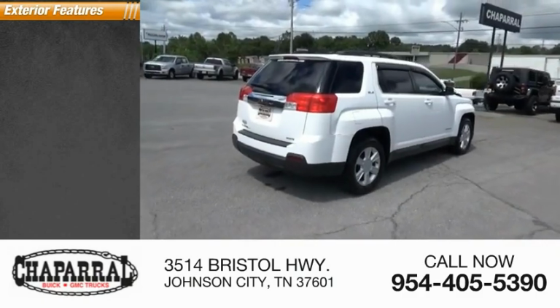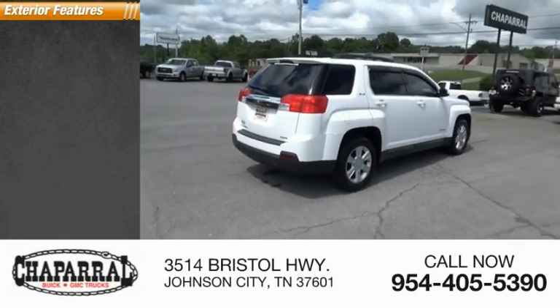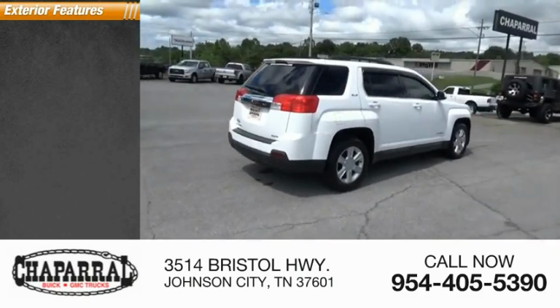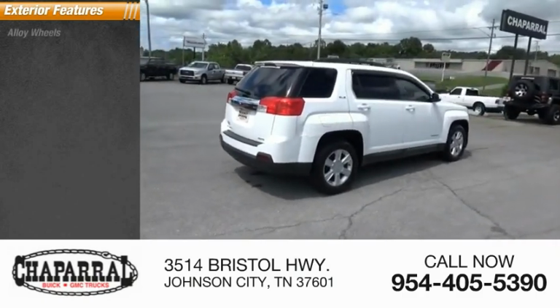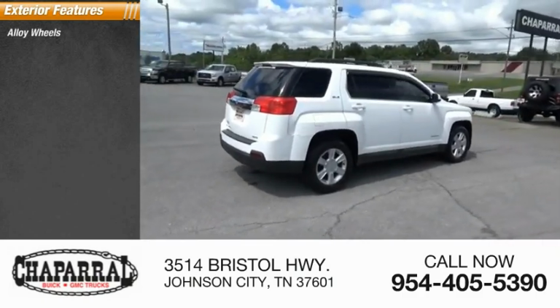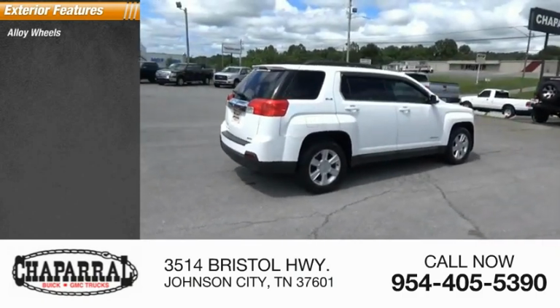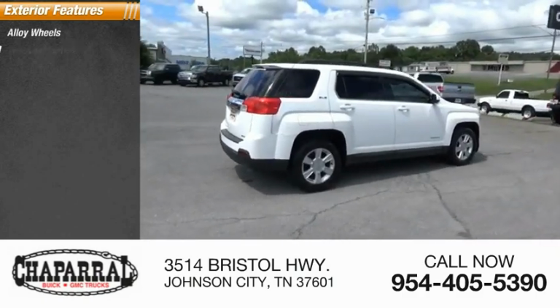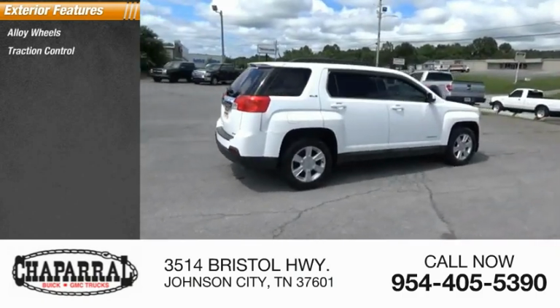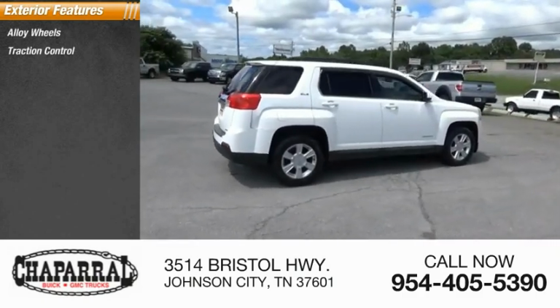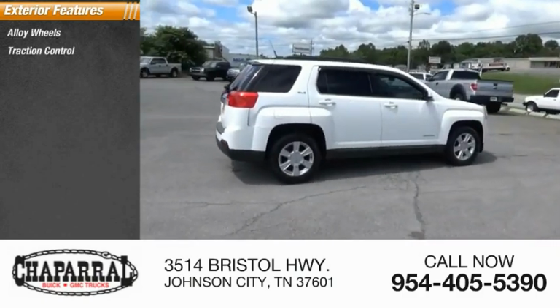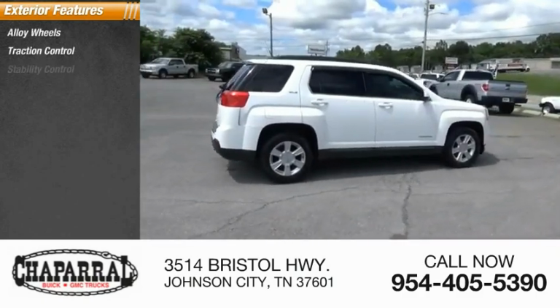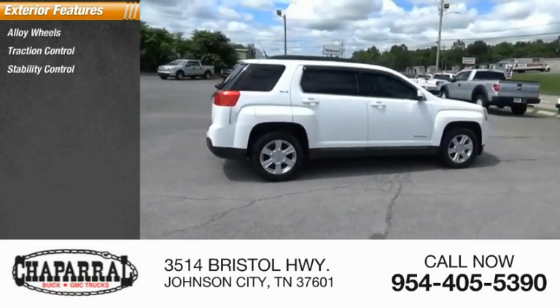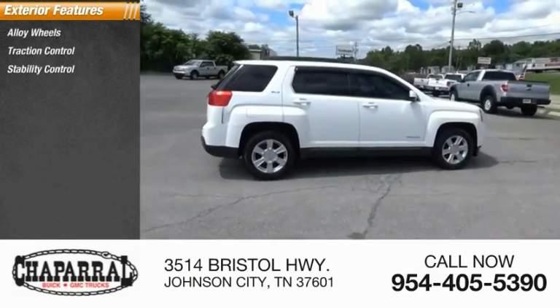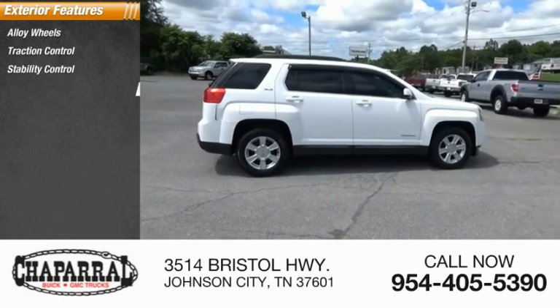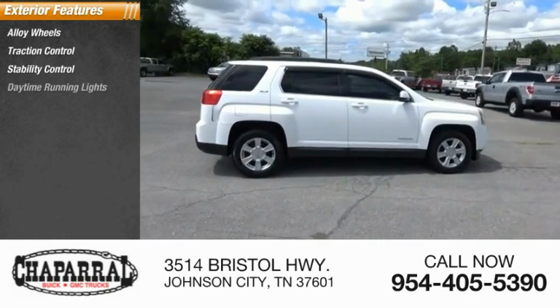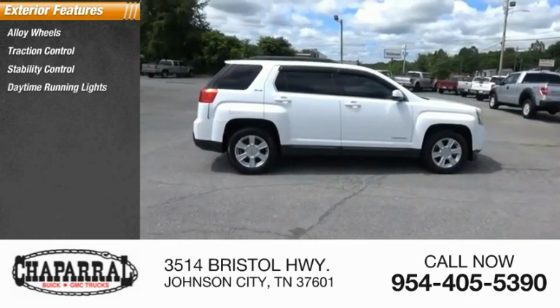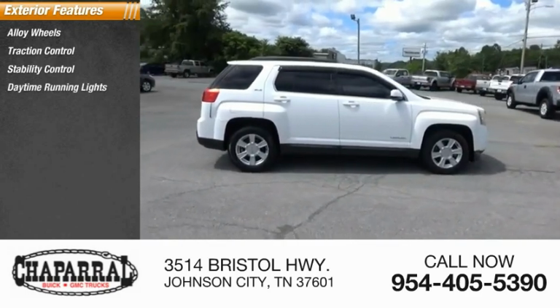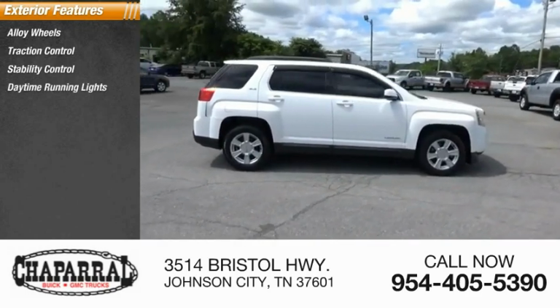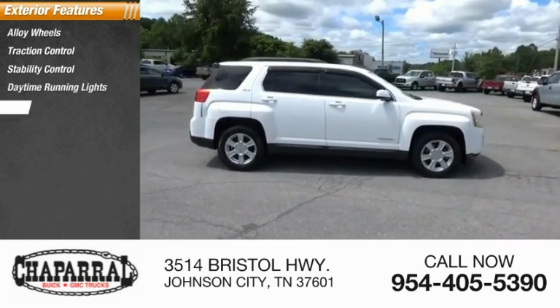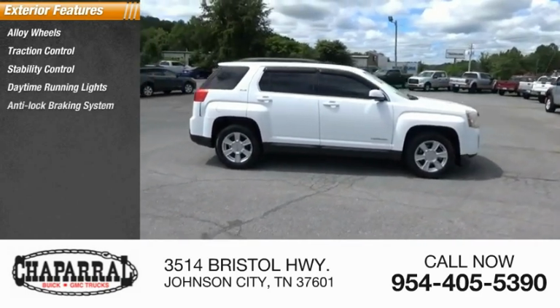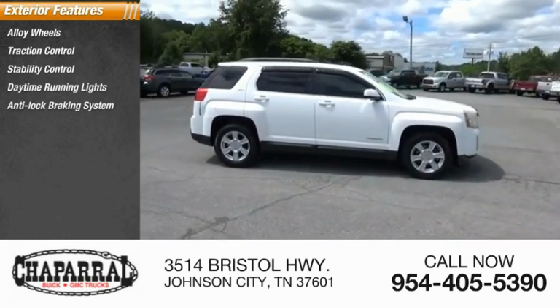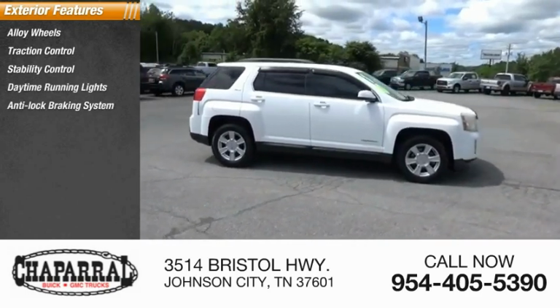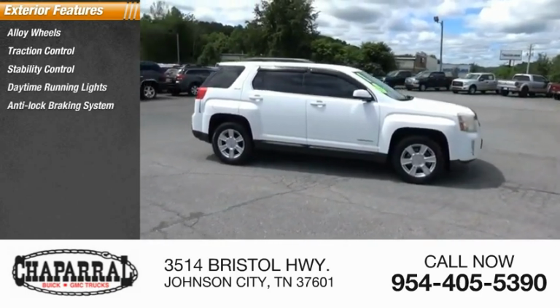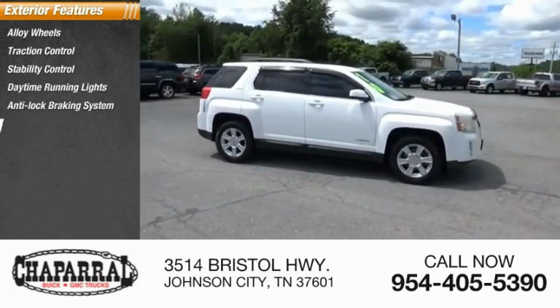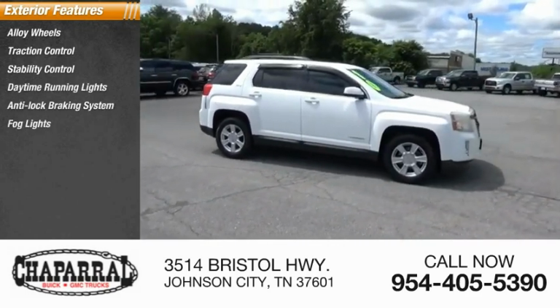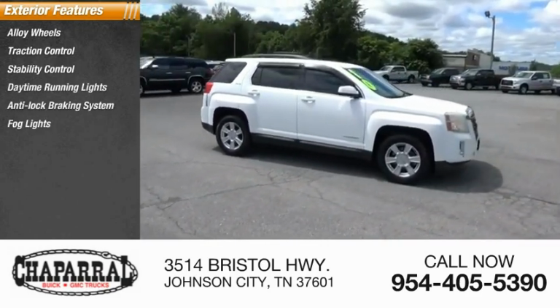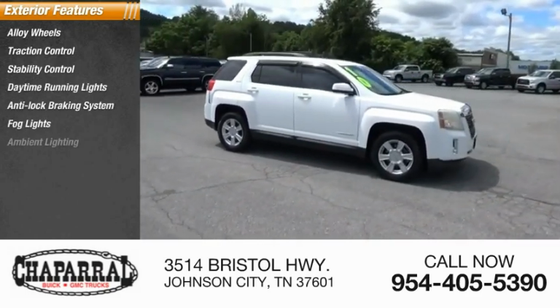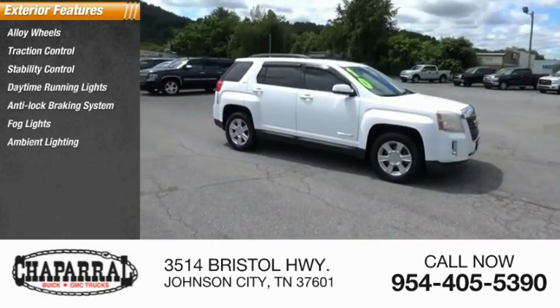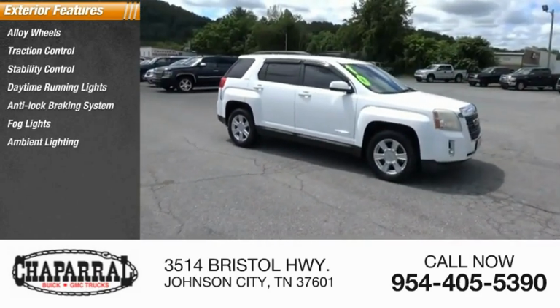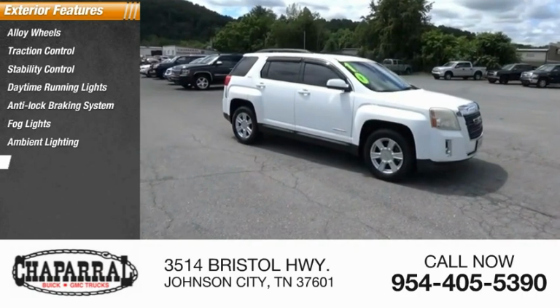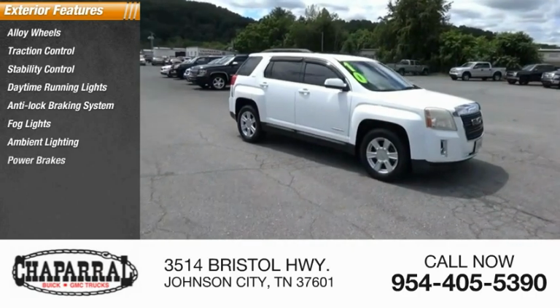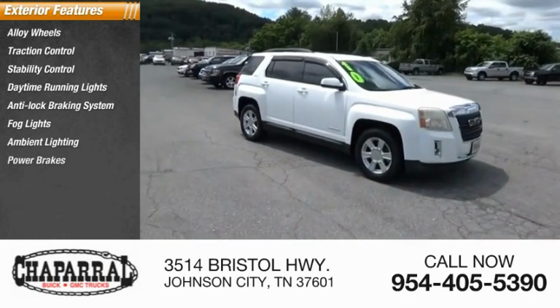Here are some of this vehicle's great options: alloy wheels, traction control, stability control, daytime running lights, anti-lock braking system, fog lights, ambient lighting, and power brakes.